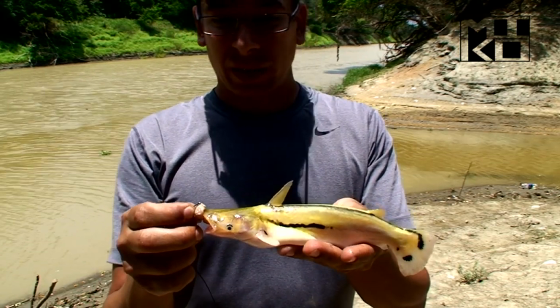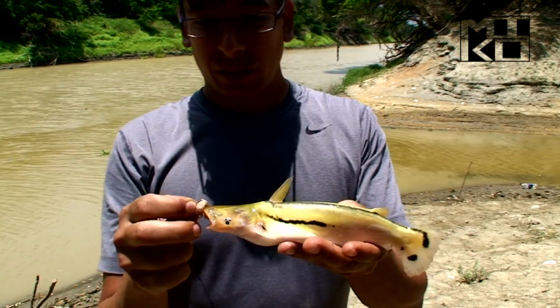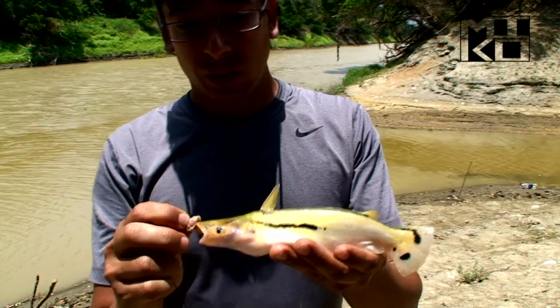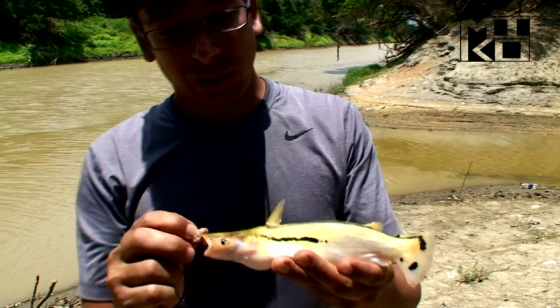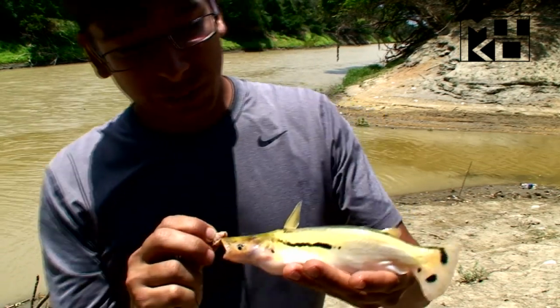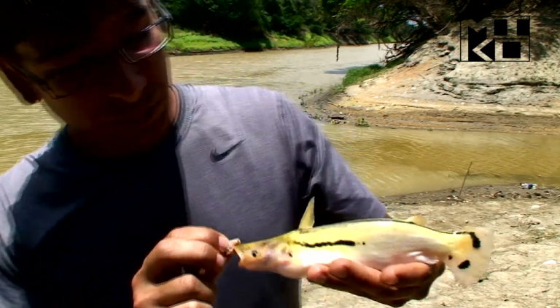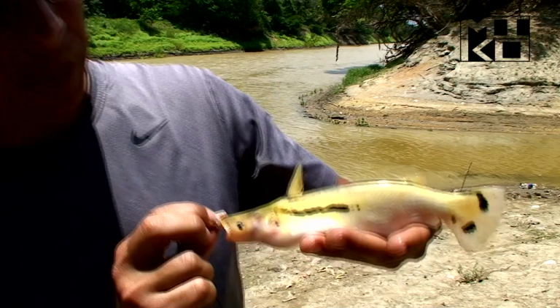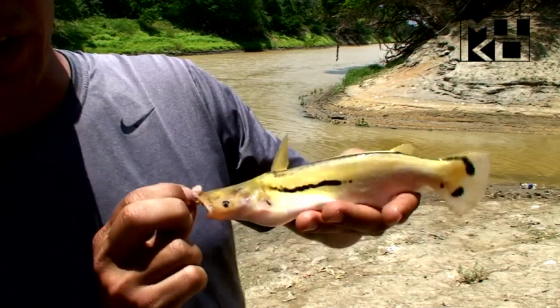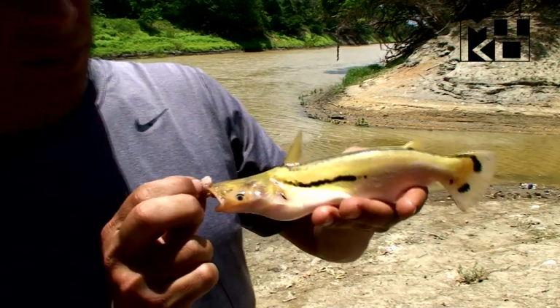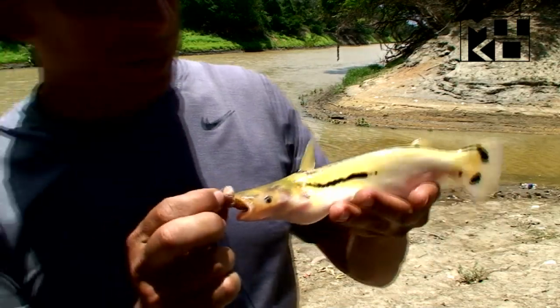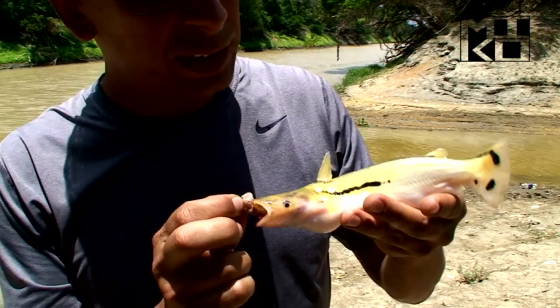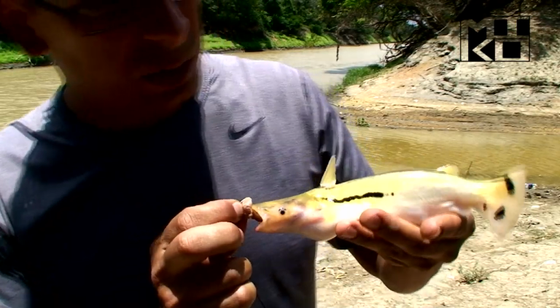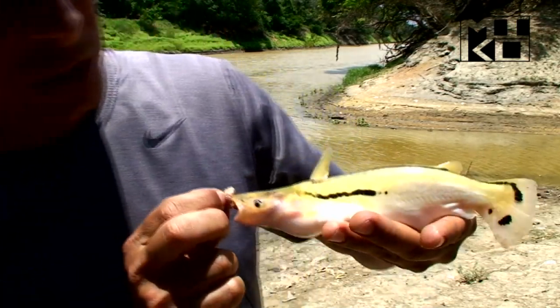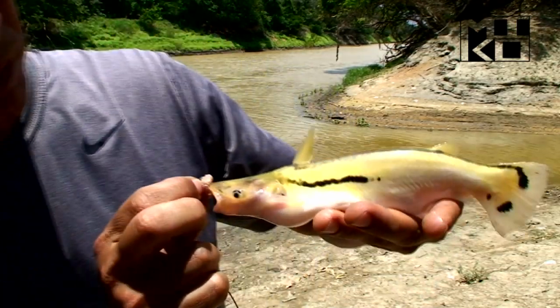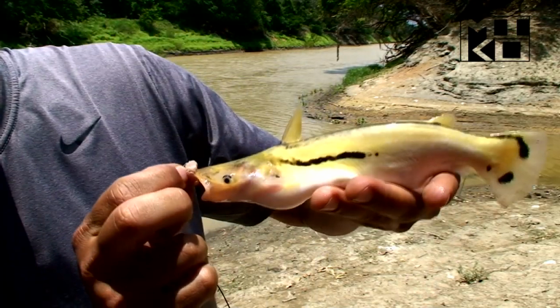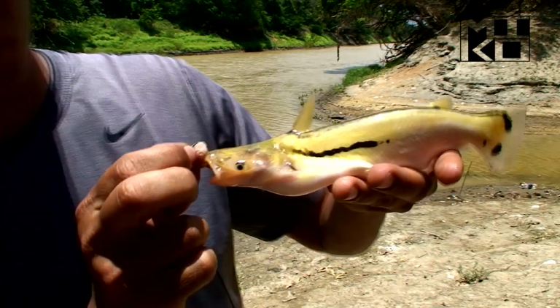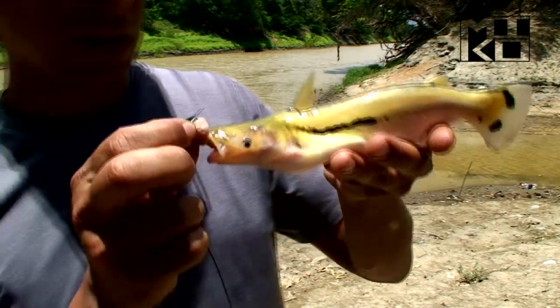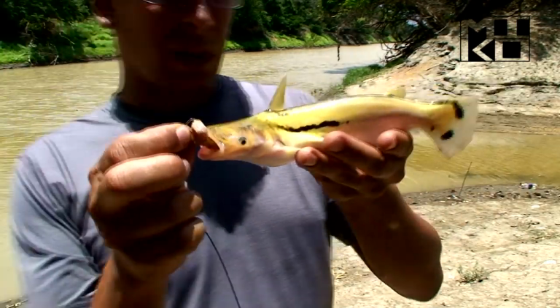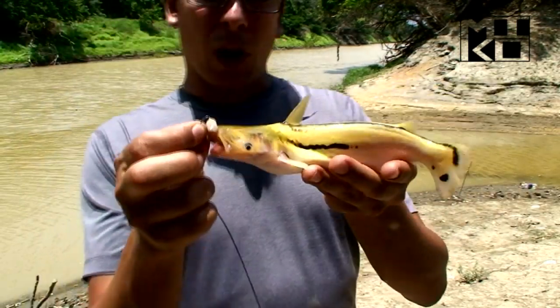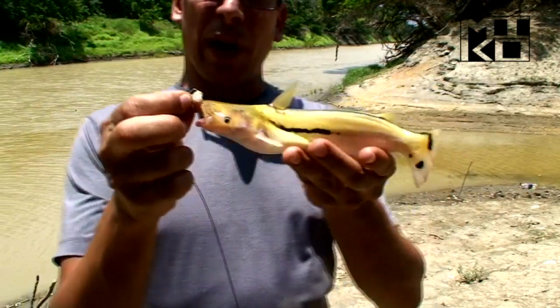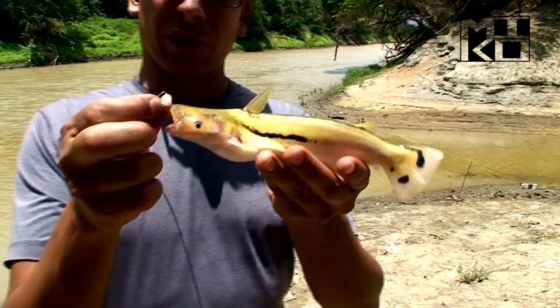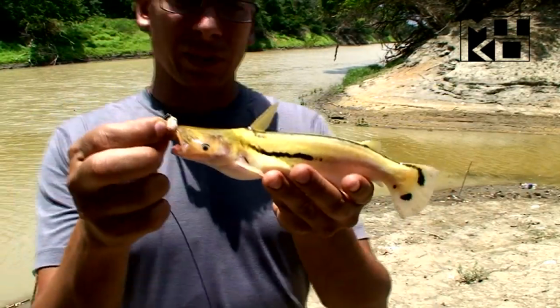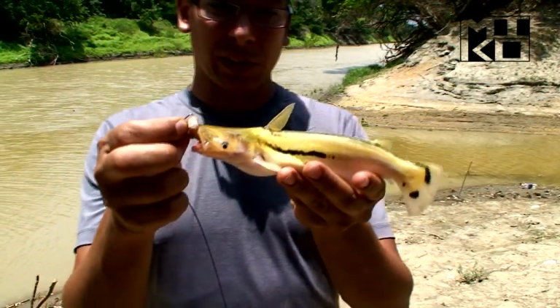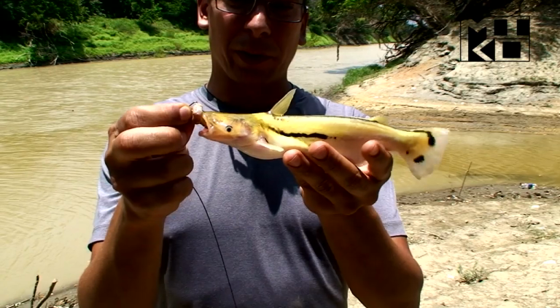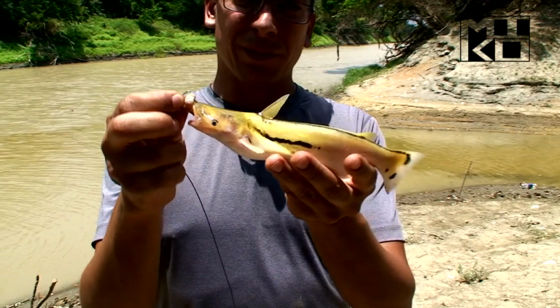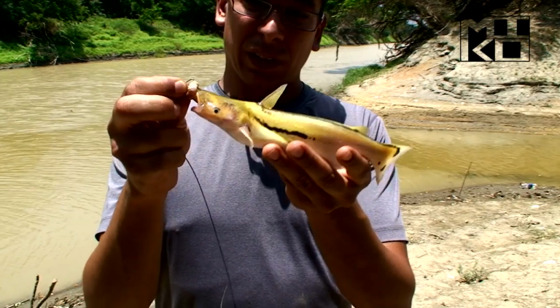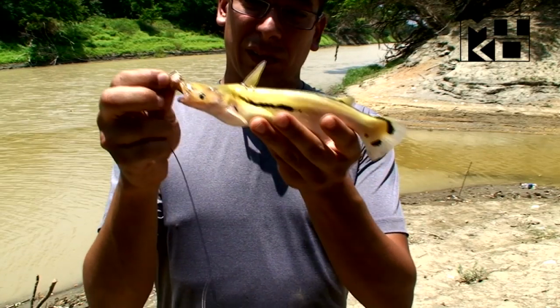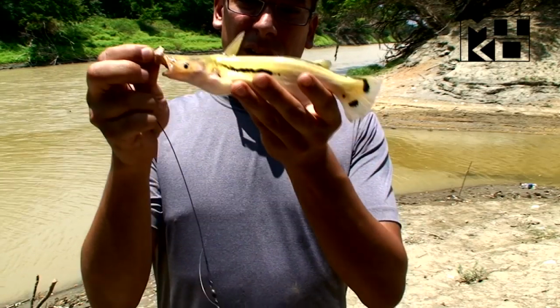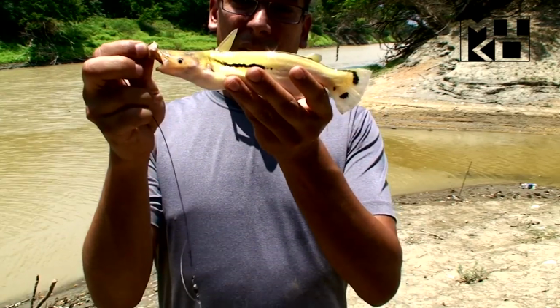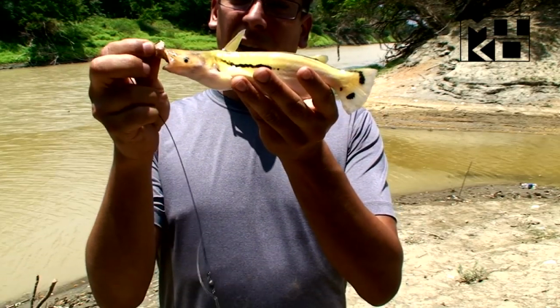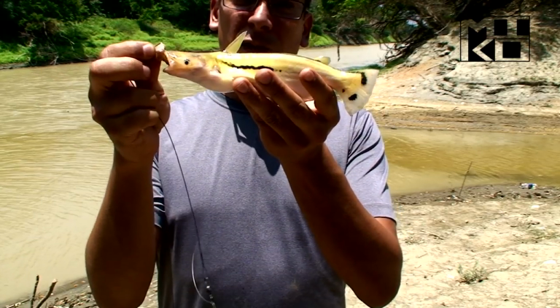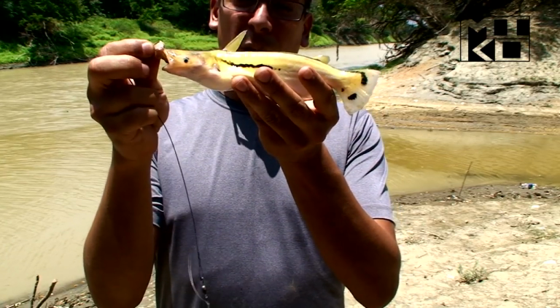This specimen has very nice coloration because of the water parameters of this silty river. It's an Ageniosus magoi.